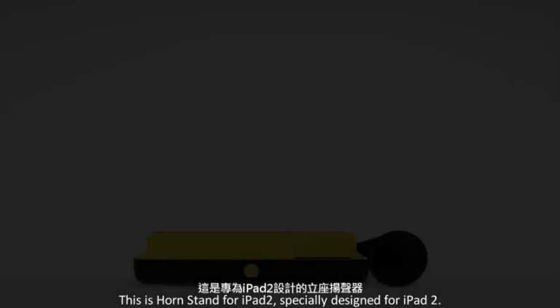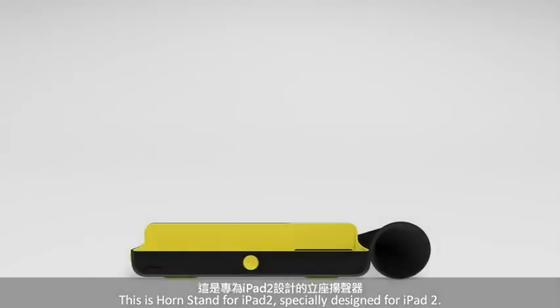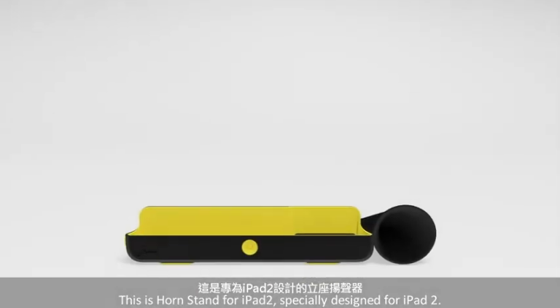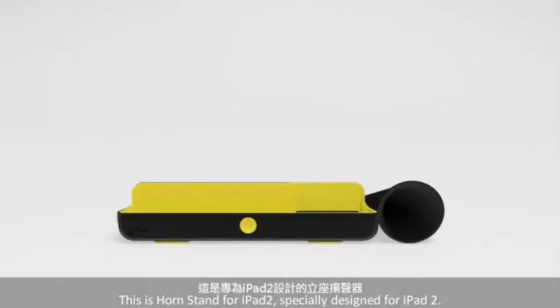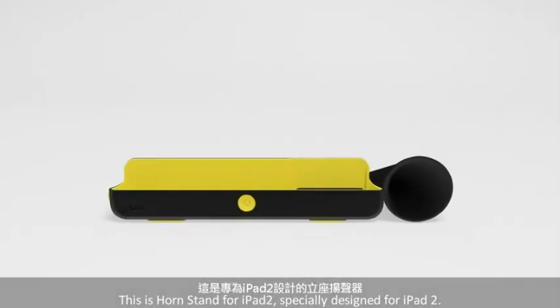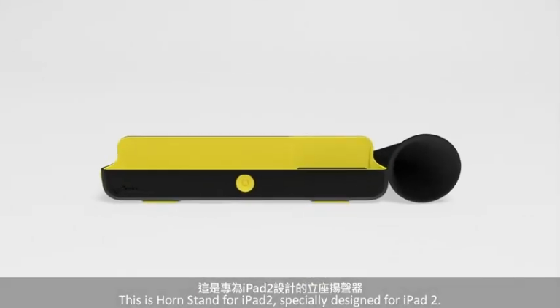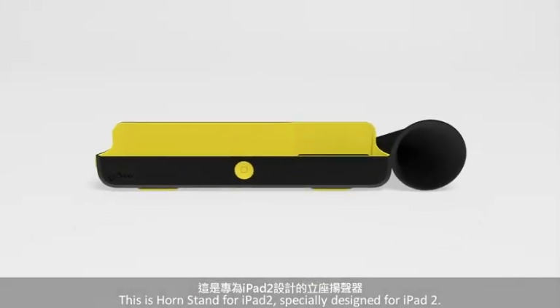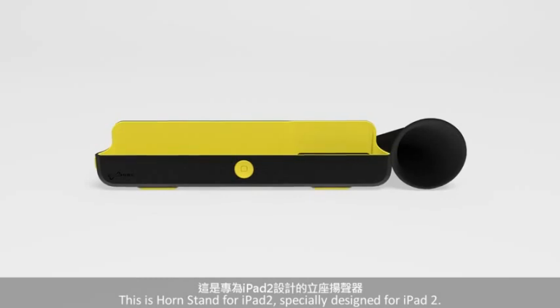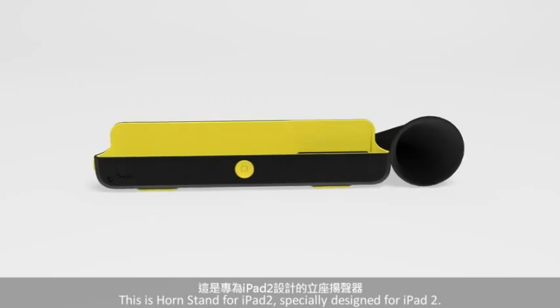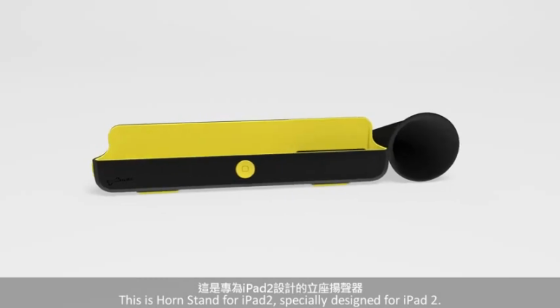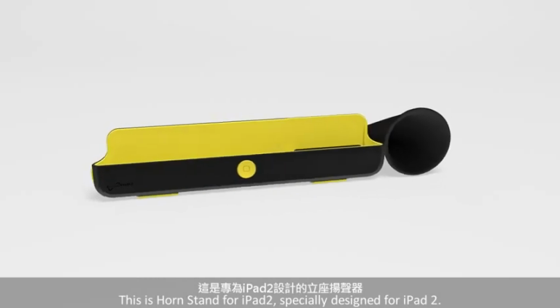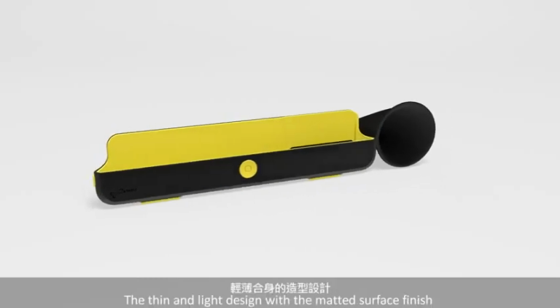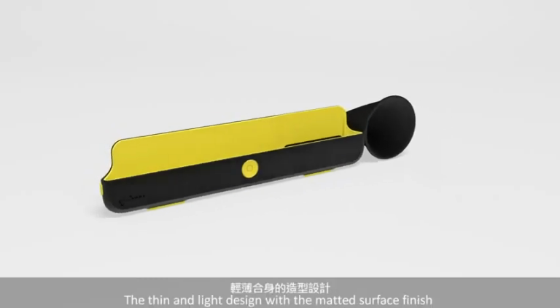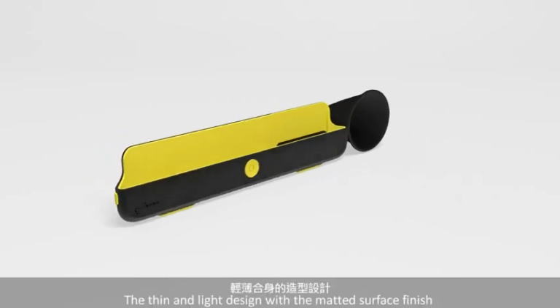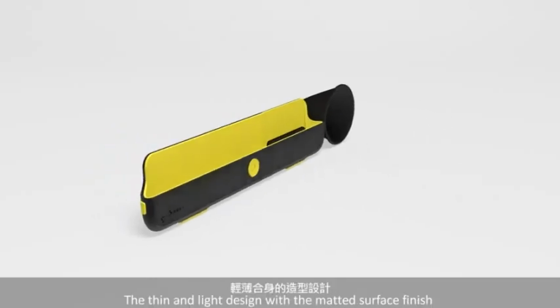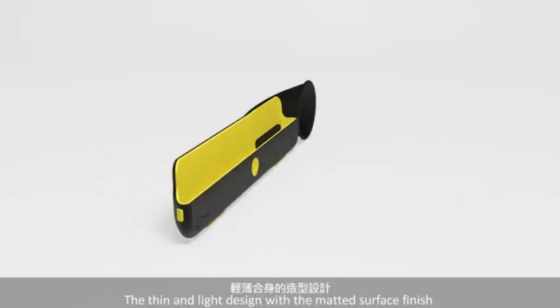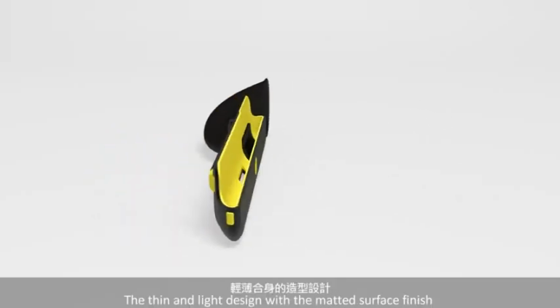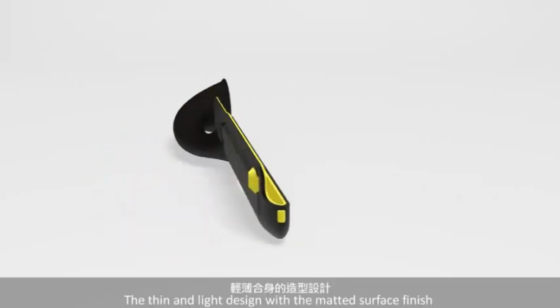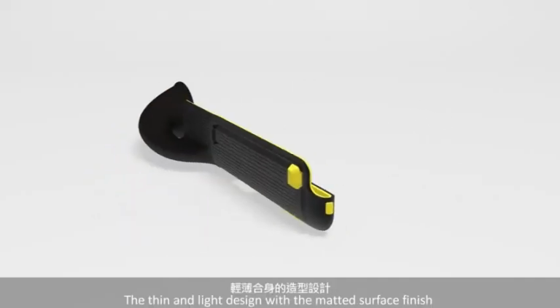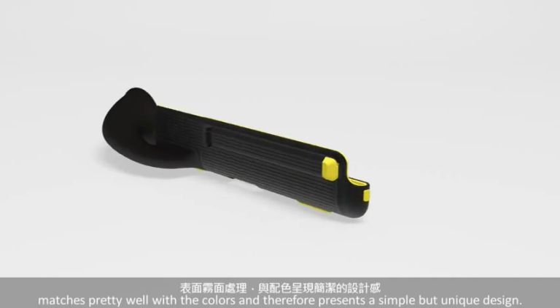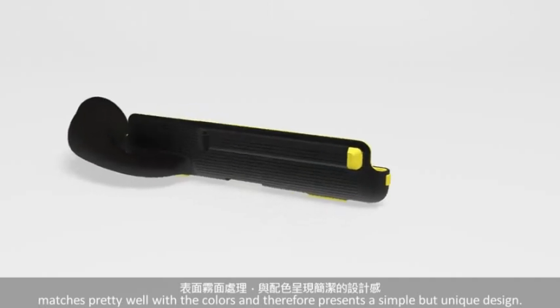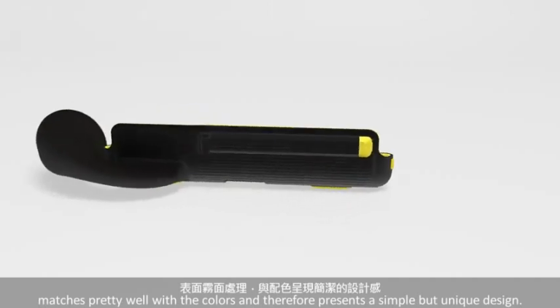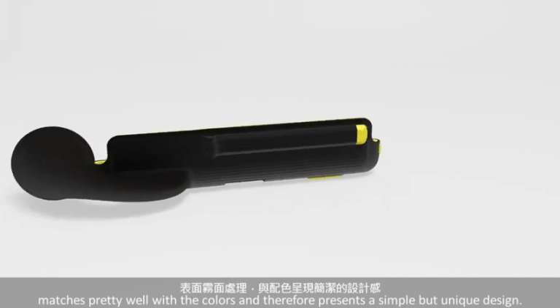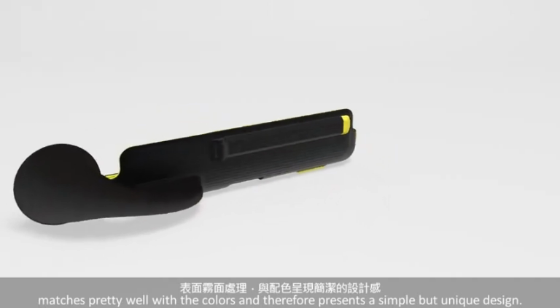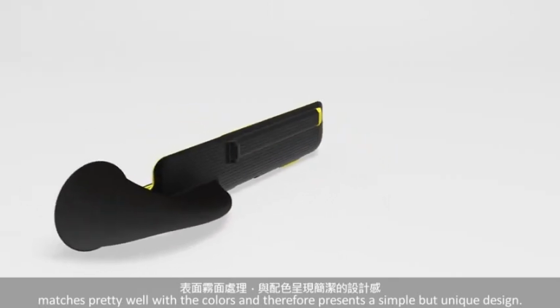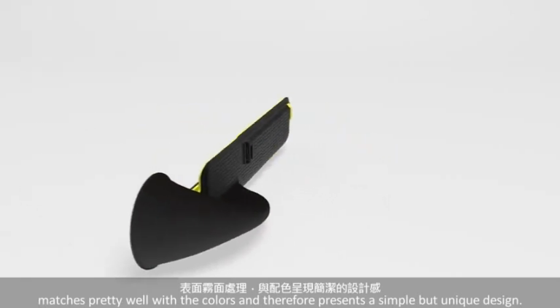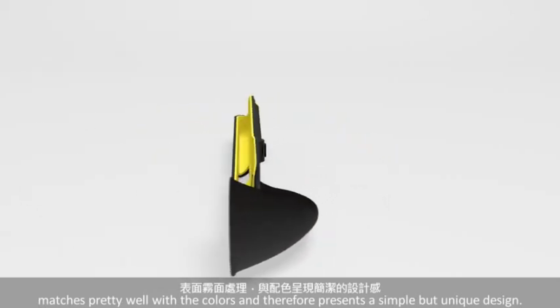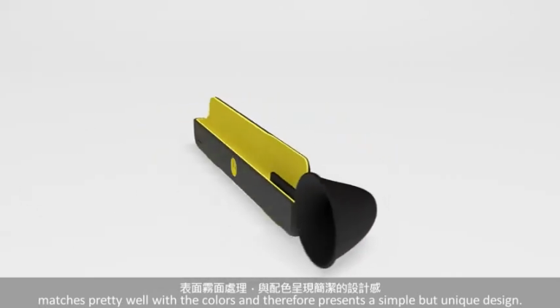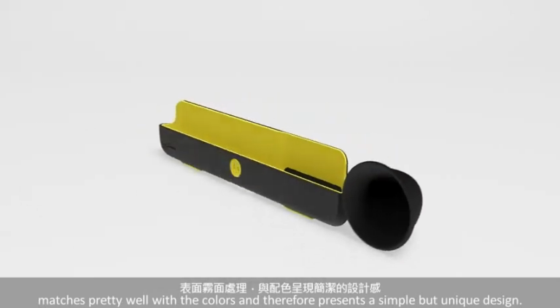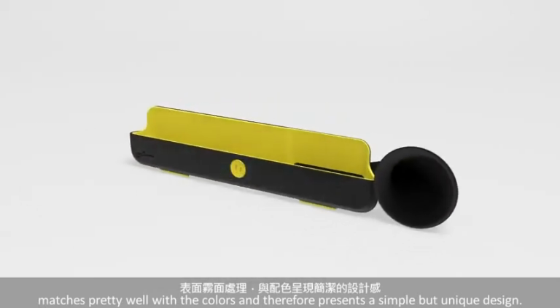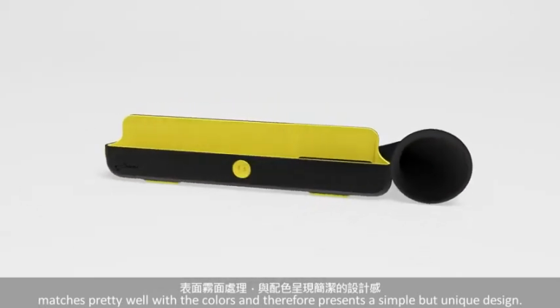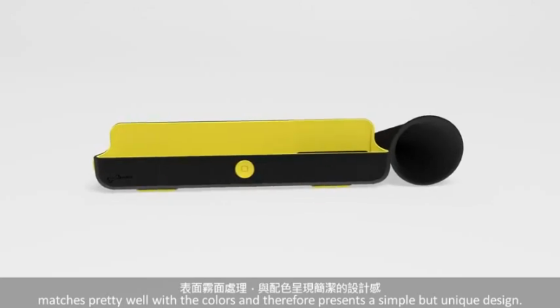This is iPad Horn 2, specially designed for iPad 2. The thin and light design with the matte surface finish matches pretty well with the colors and therefore presents a simple but unique design.